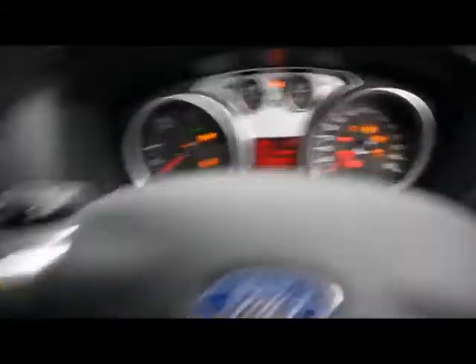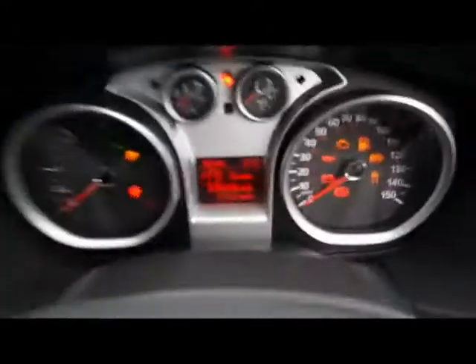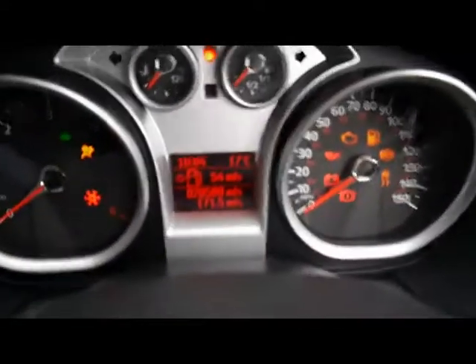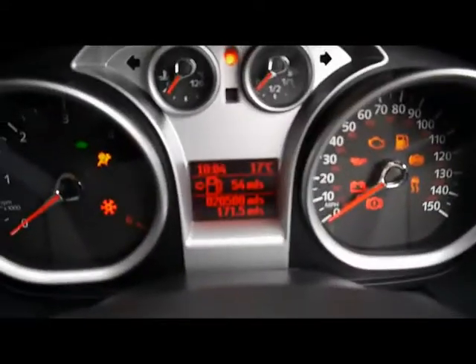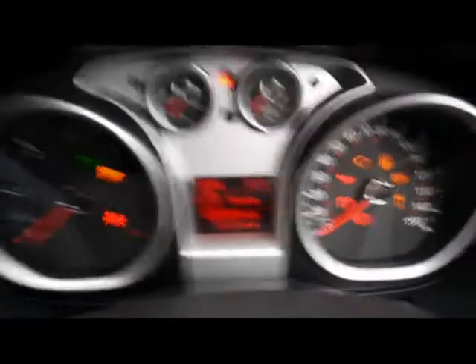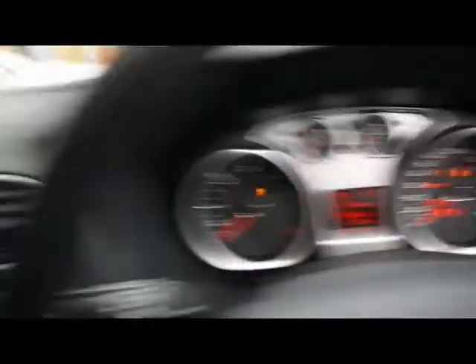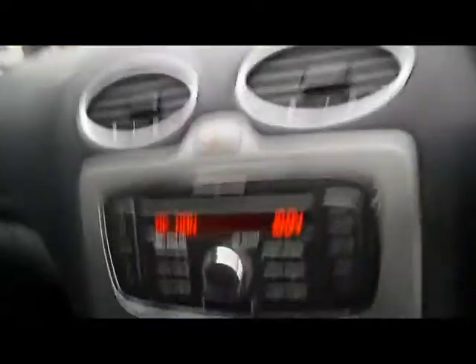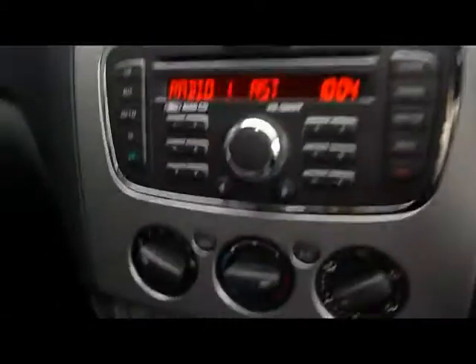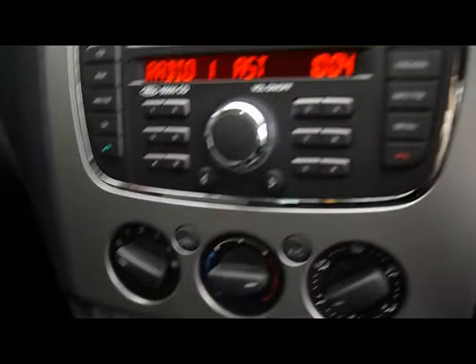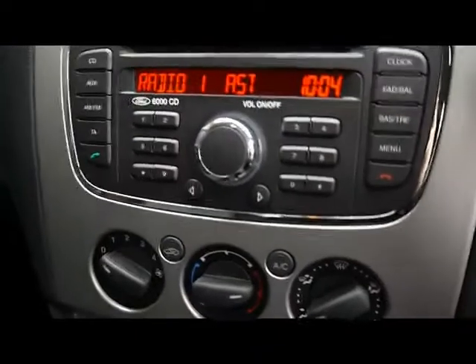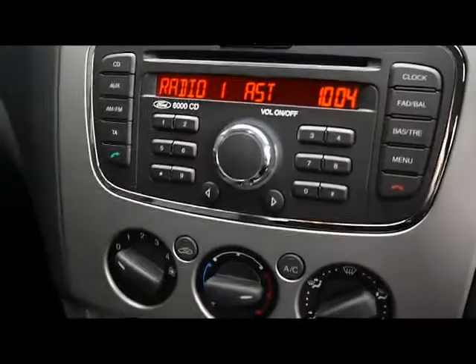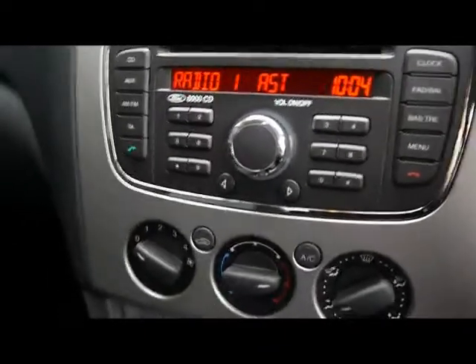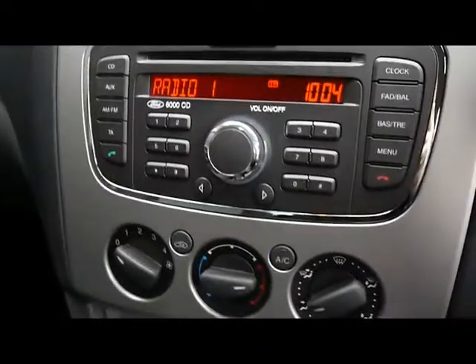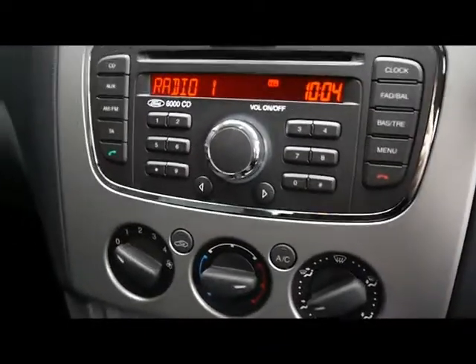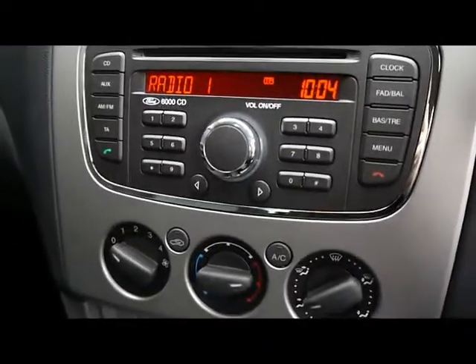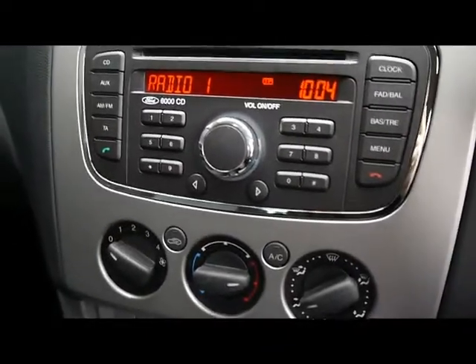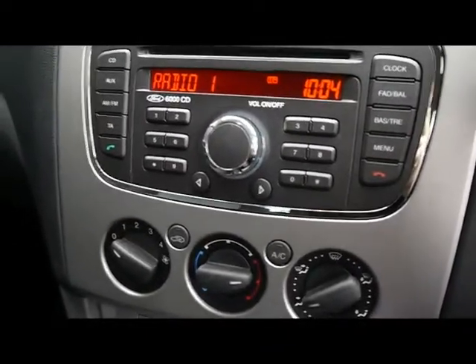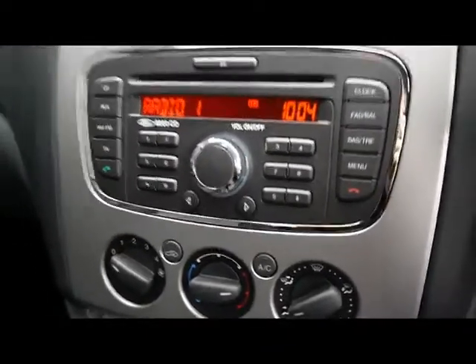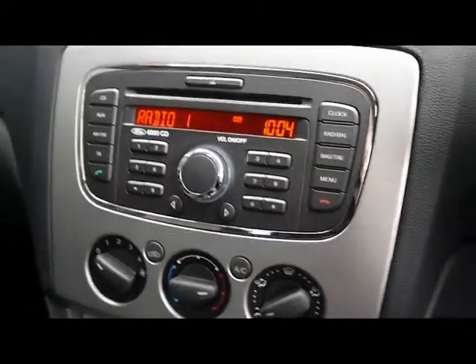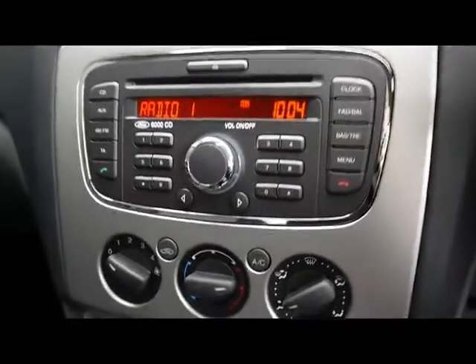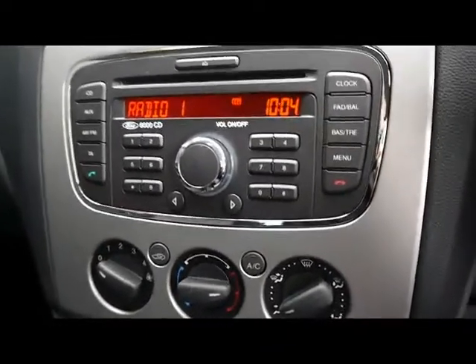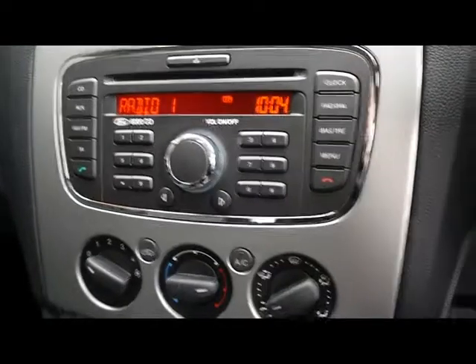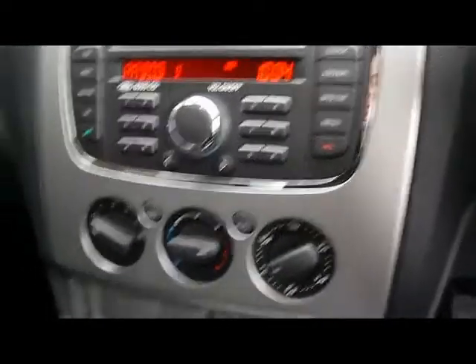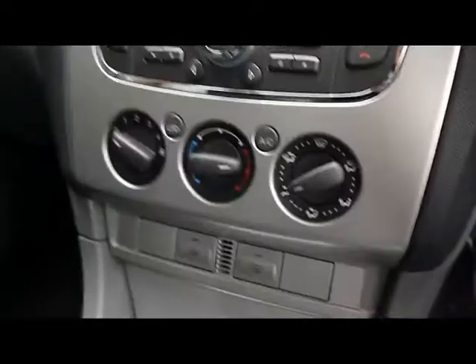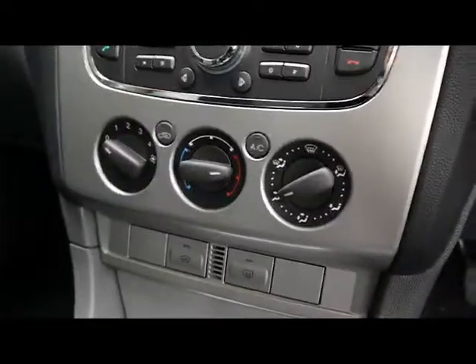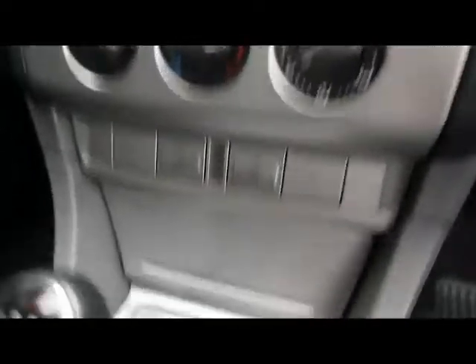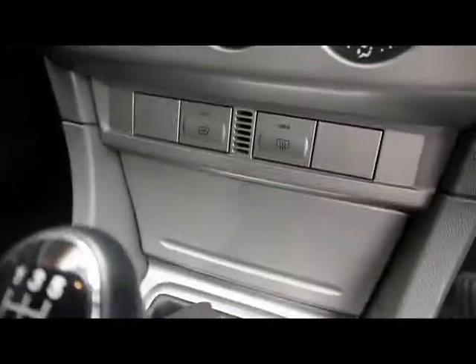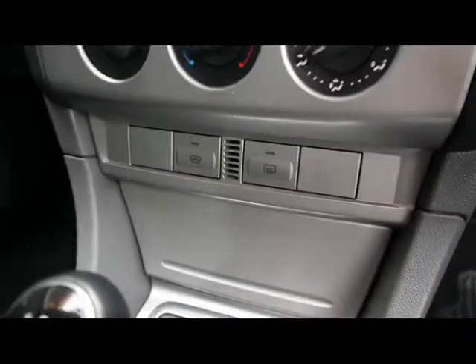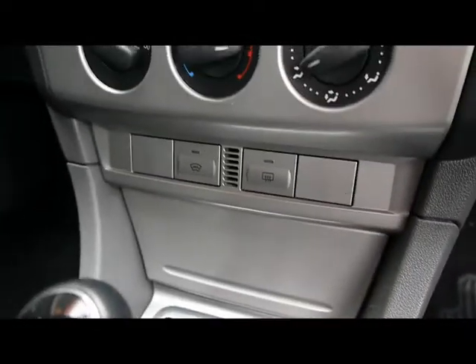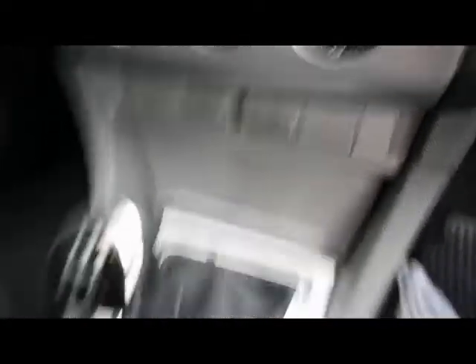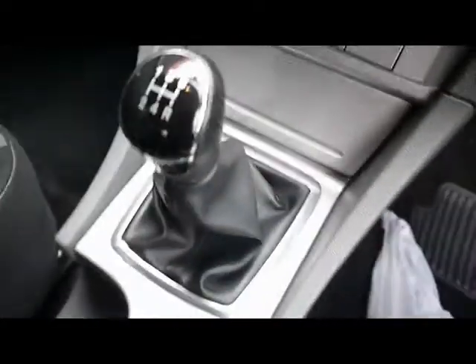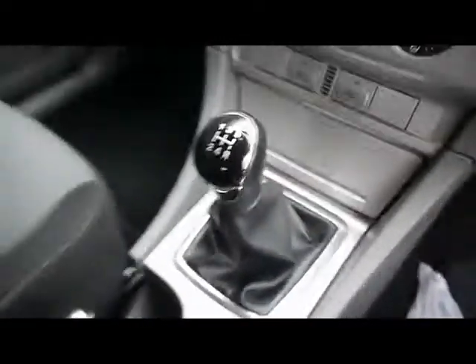The vehicle is currently on 20,000 miles. For the entertainment system you have the CD player and radio, and there's also an auxiliary input in the glove box. Air conditioning and a quick-clear front windscreen are also fitted, along with a manual gearbox.